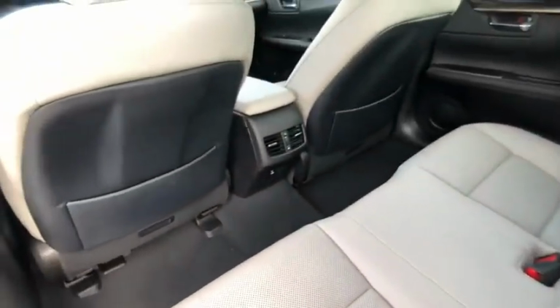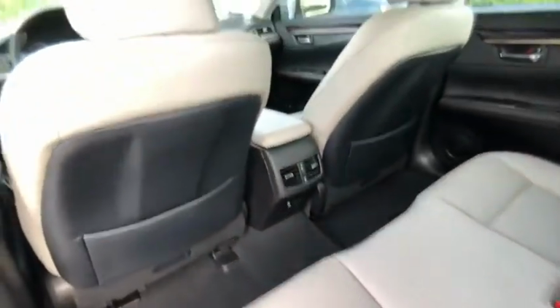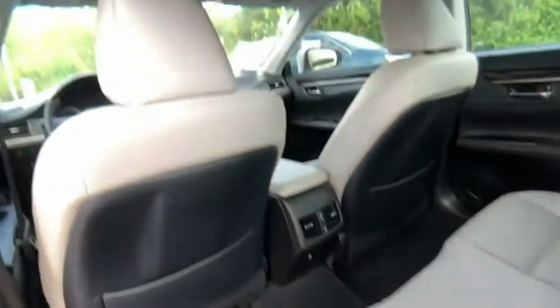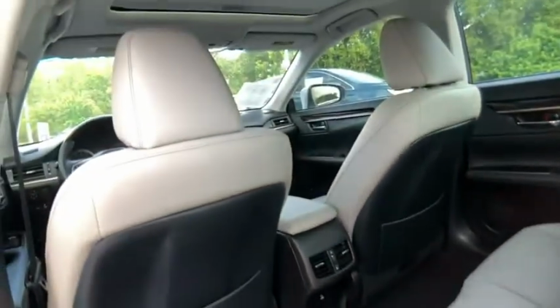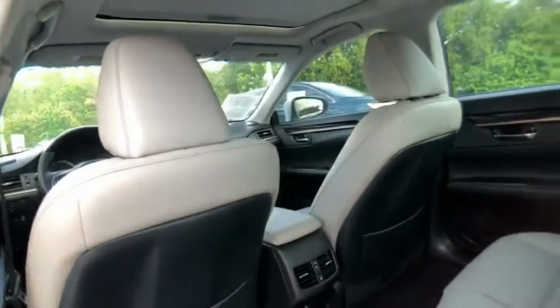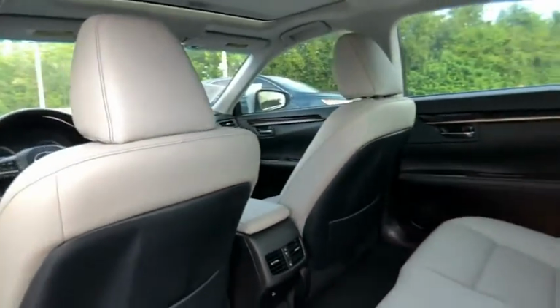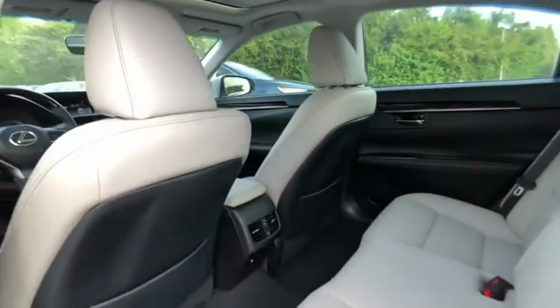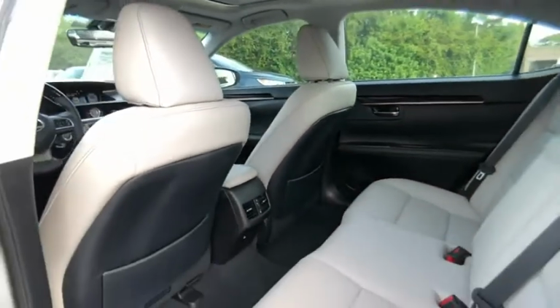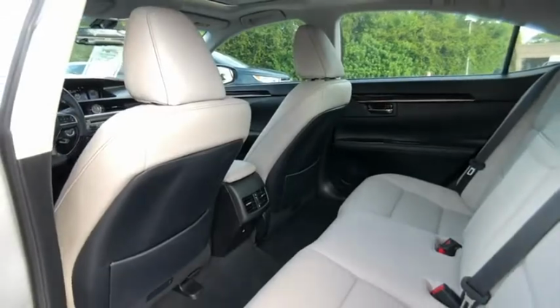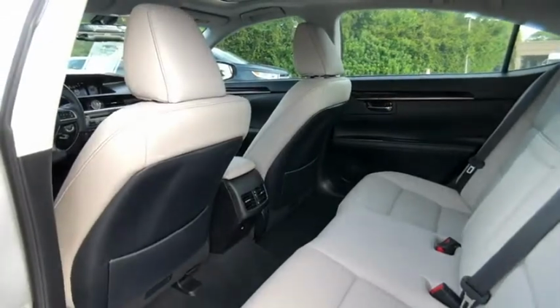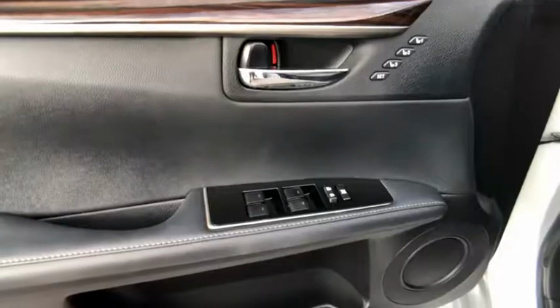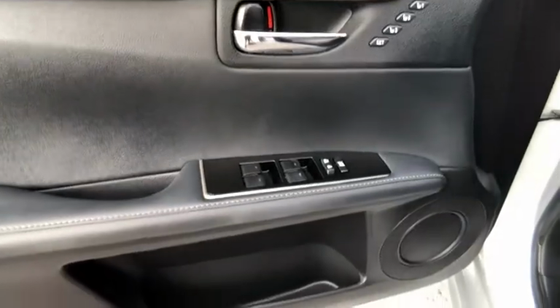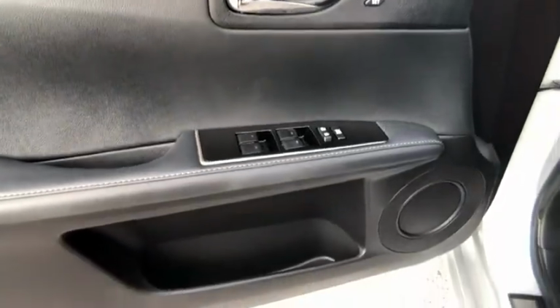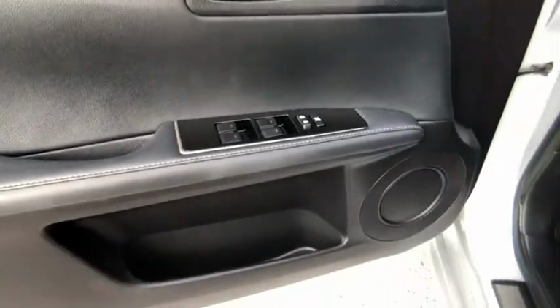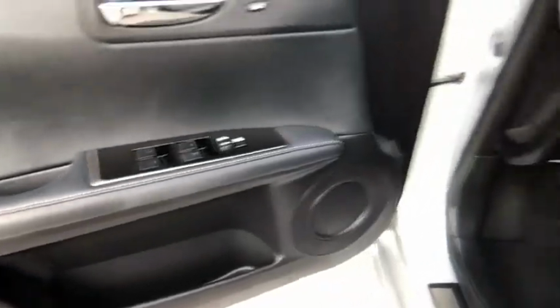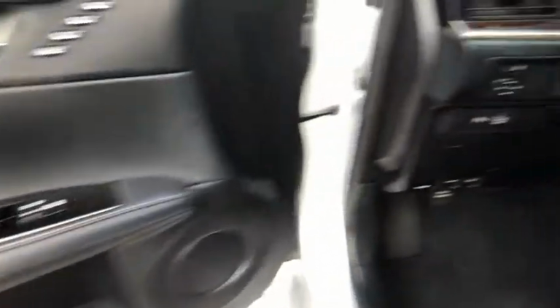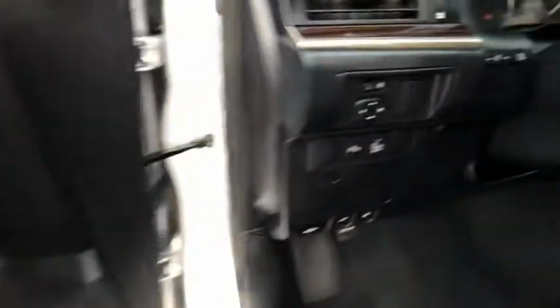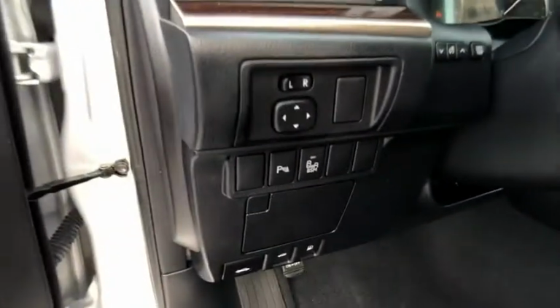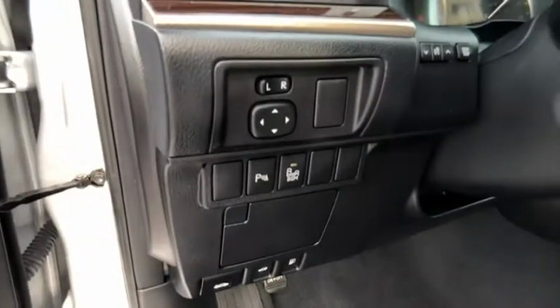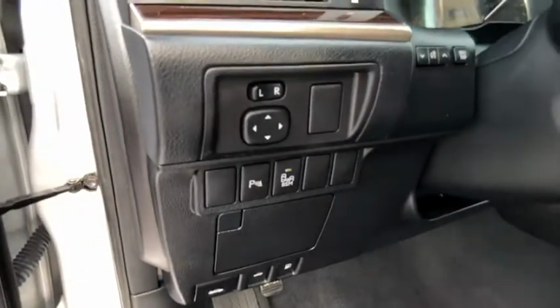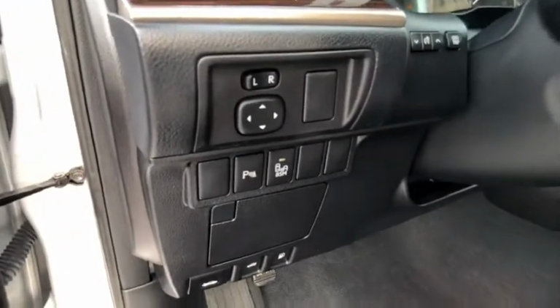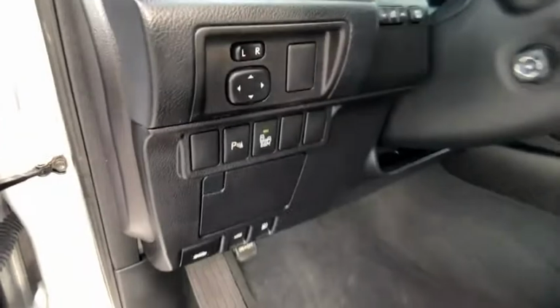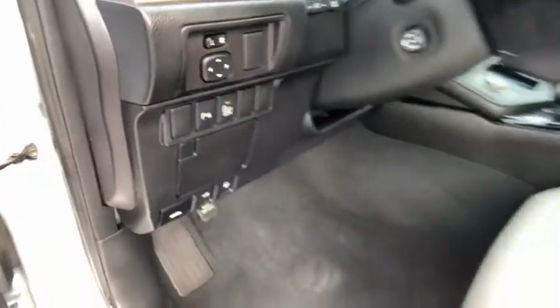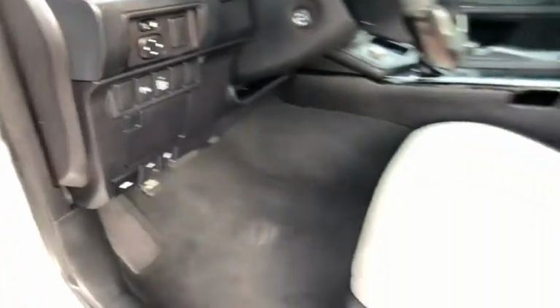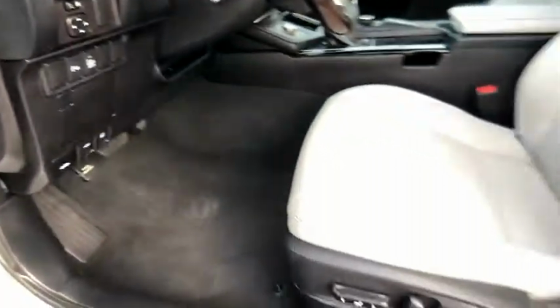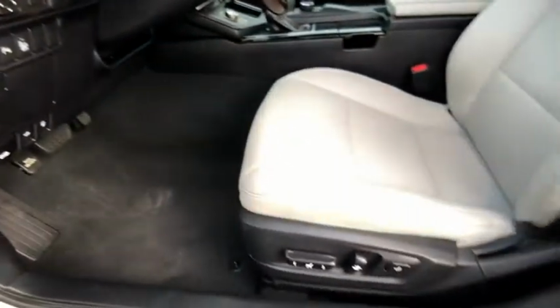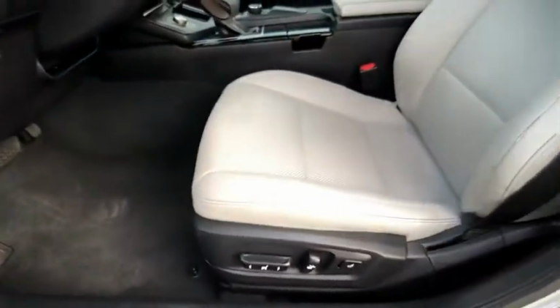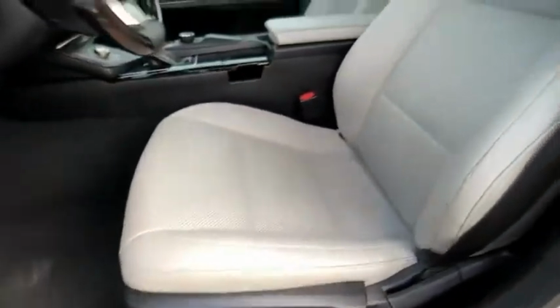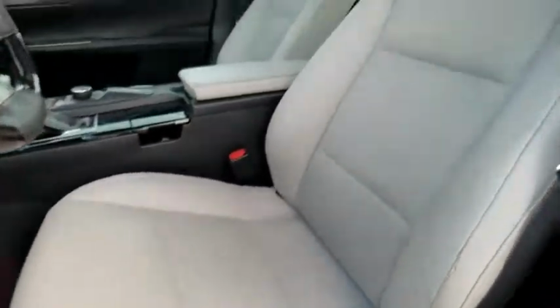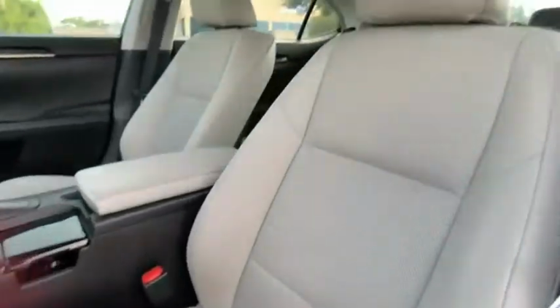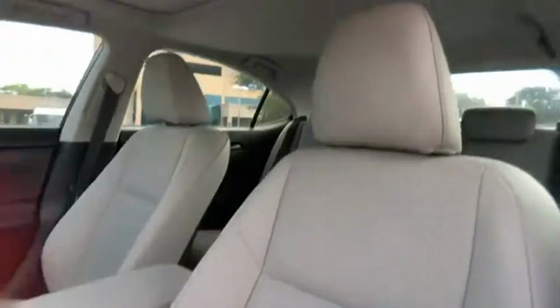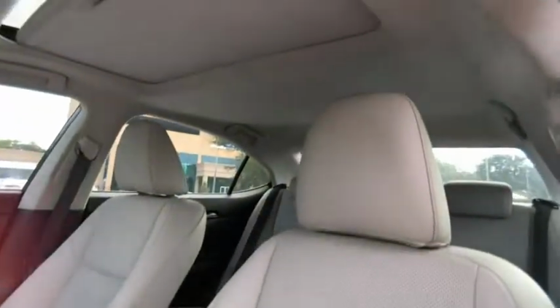Sunroof, heated mirrors, electronic stability control, aluminum wheels, brake assist, traction control, stability control, intermittent wipers, daytime running lights, remote keyless entry.